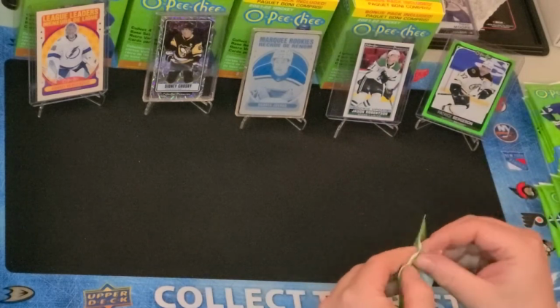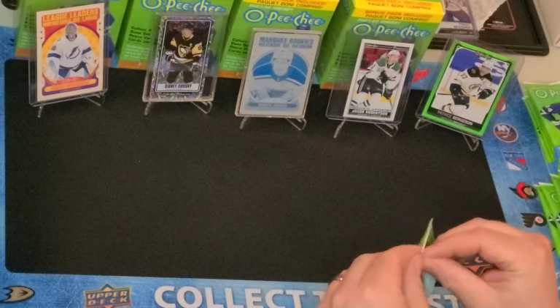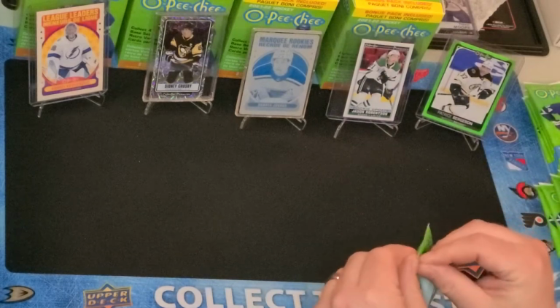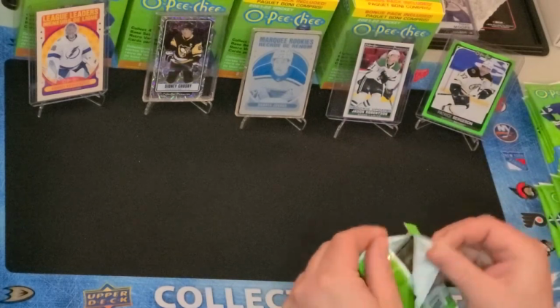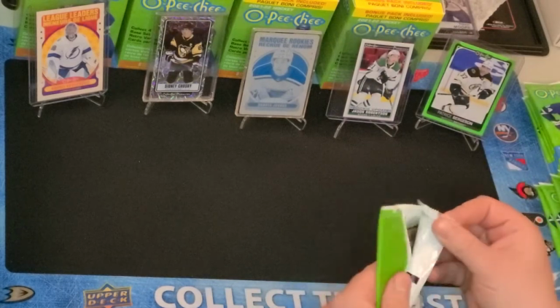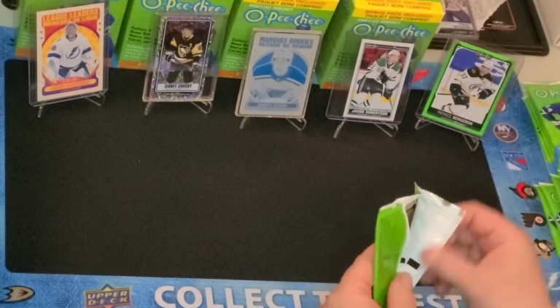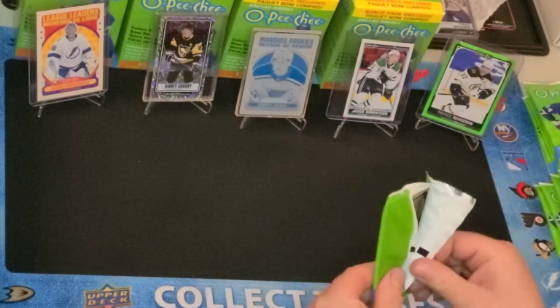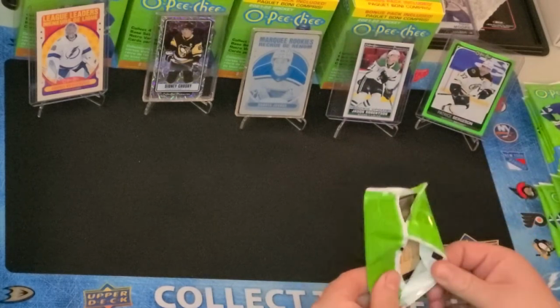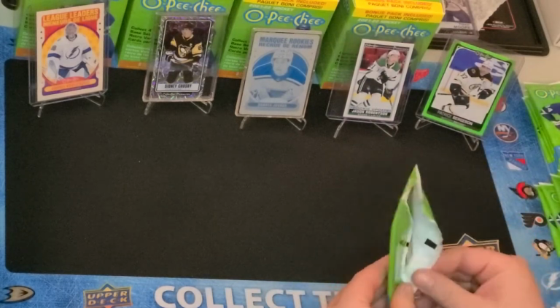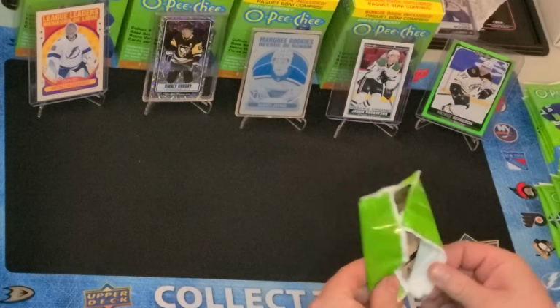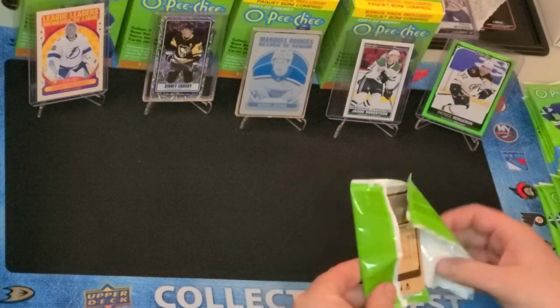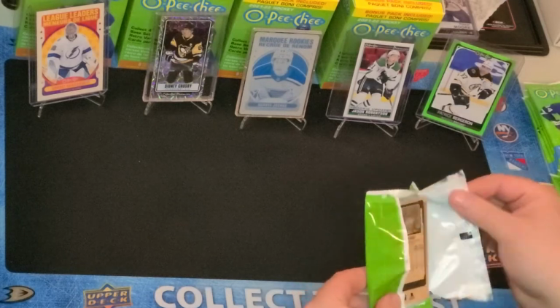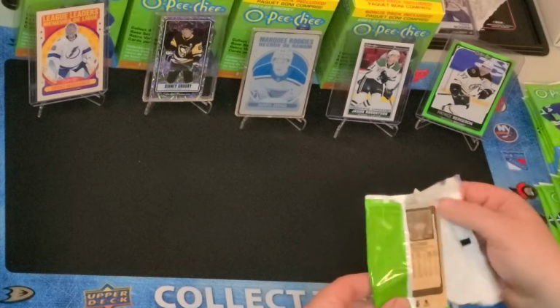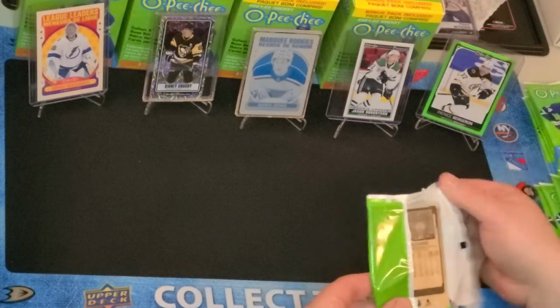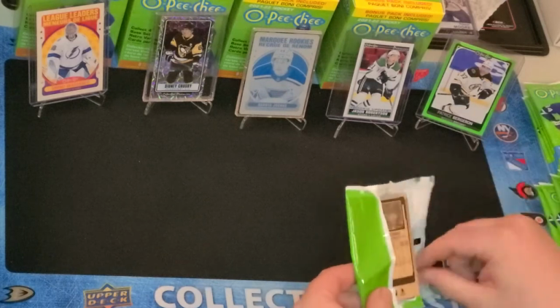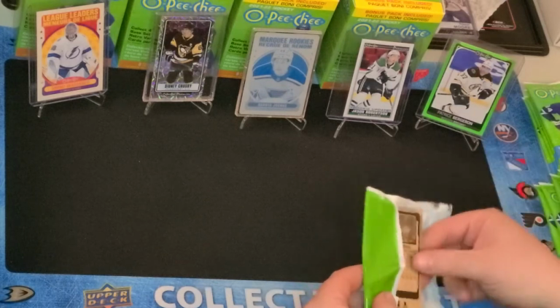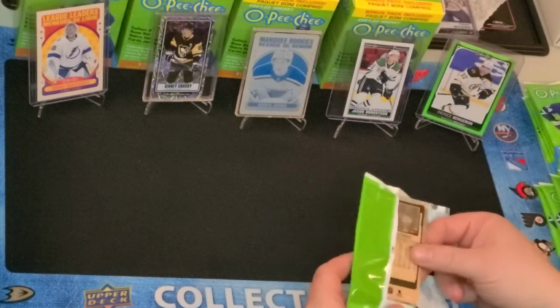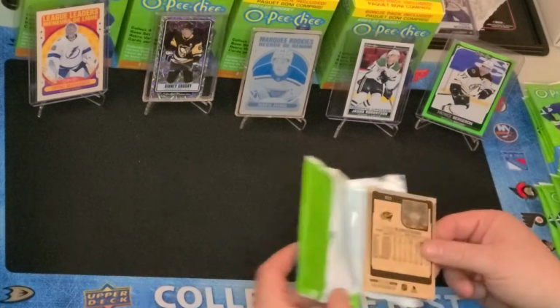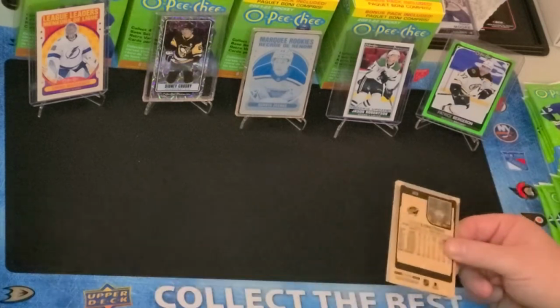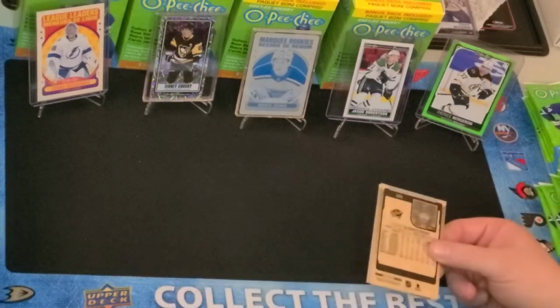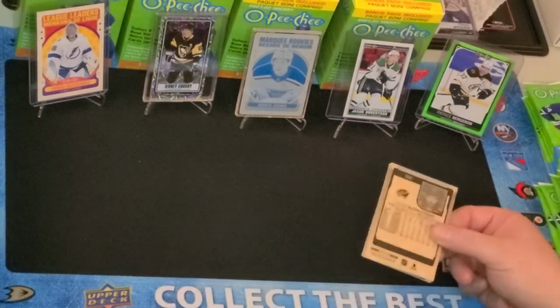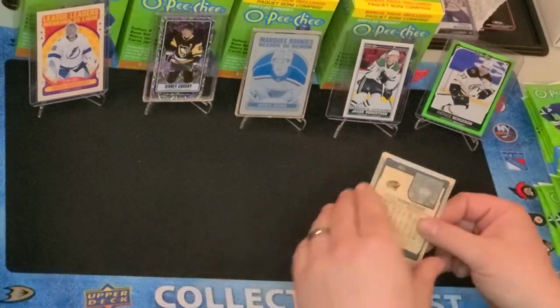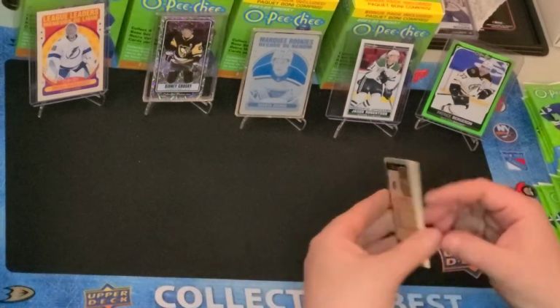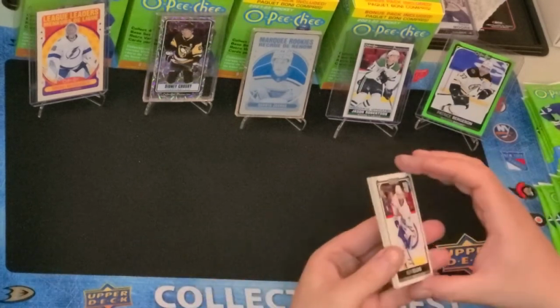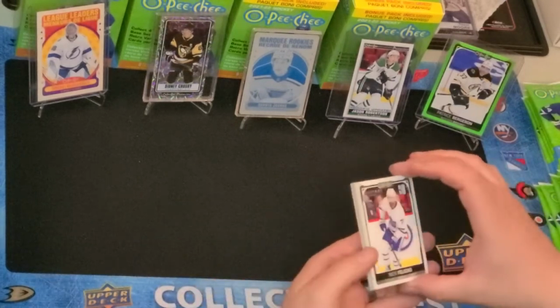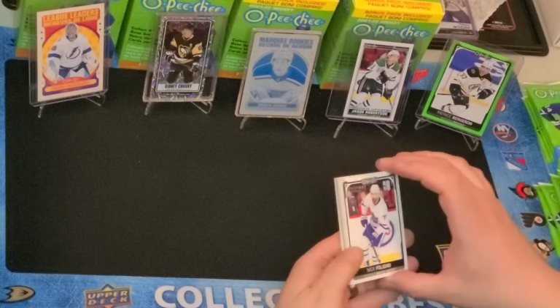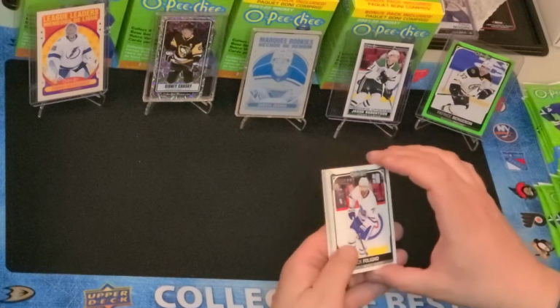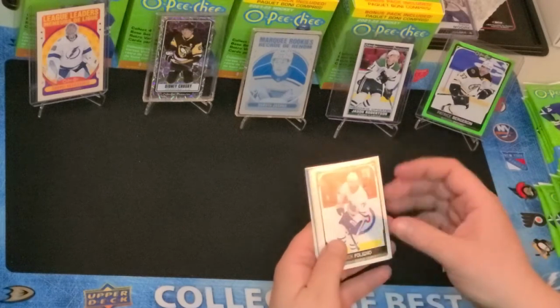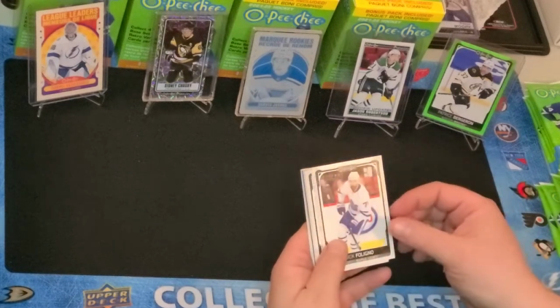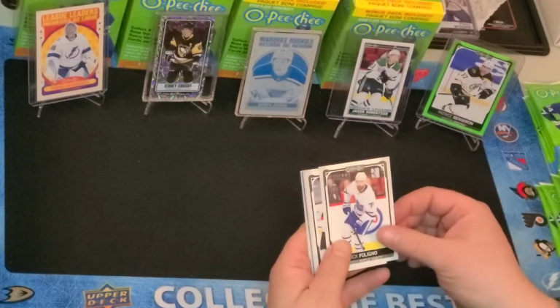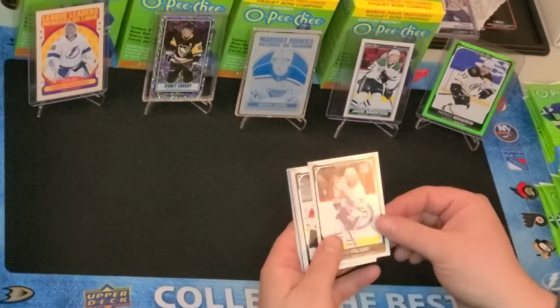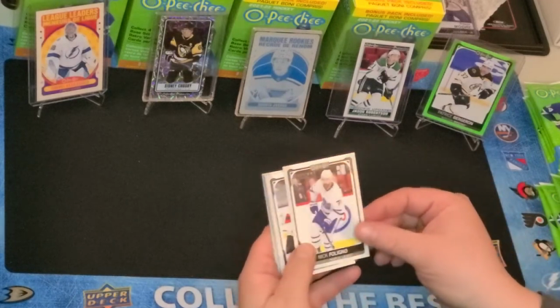Now what we're looking for in these are some of the Retro Marquee Rookies, or the Tall Boys, which are two of the better insert sets.